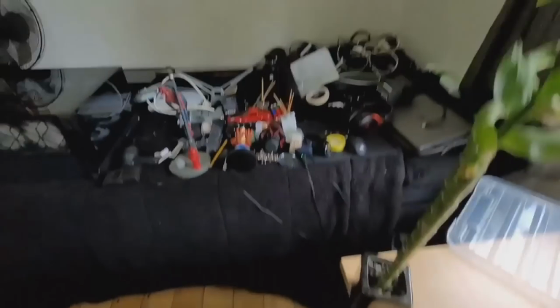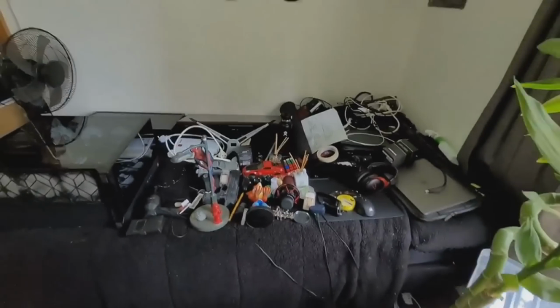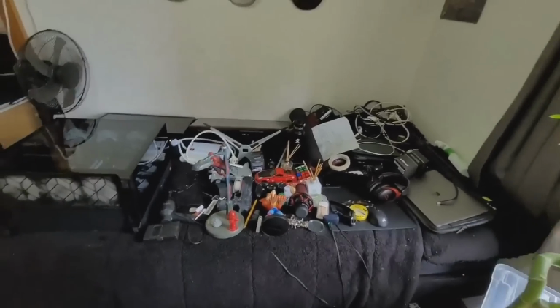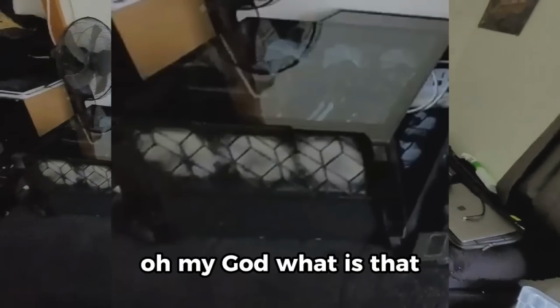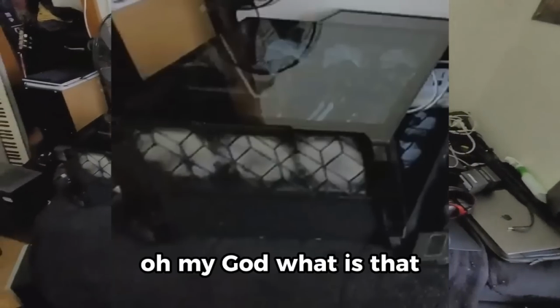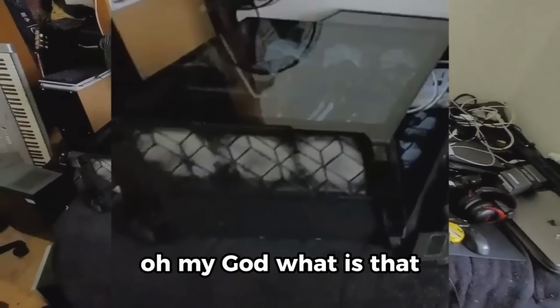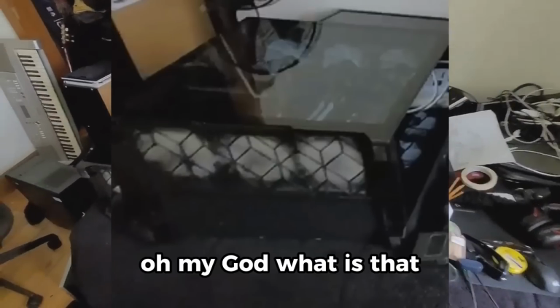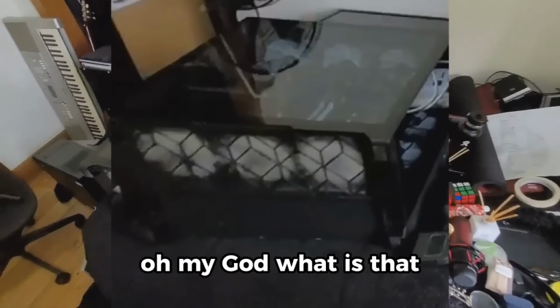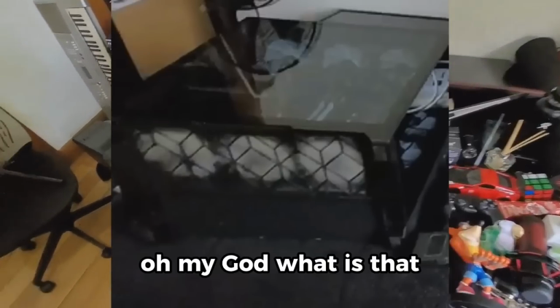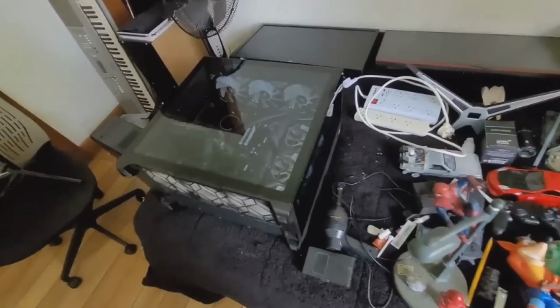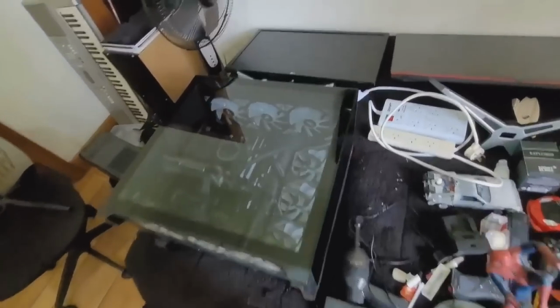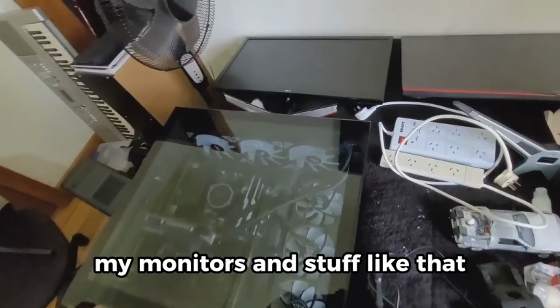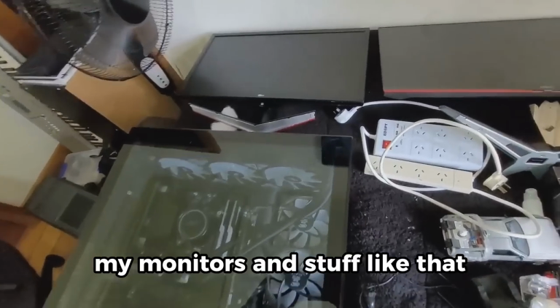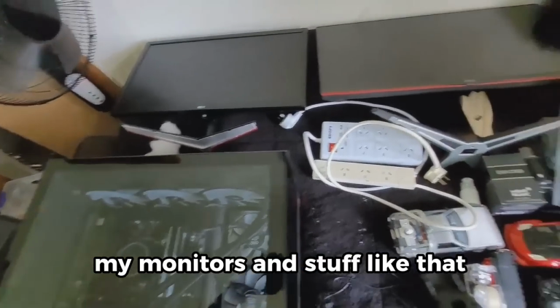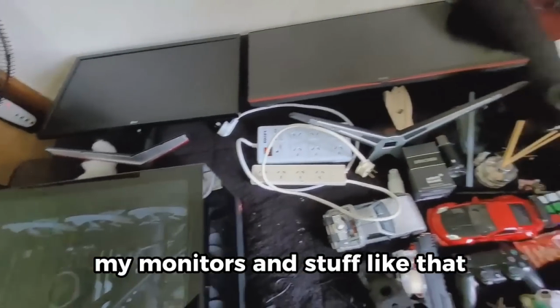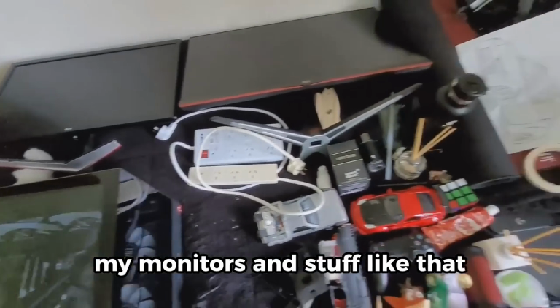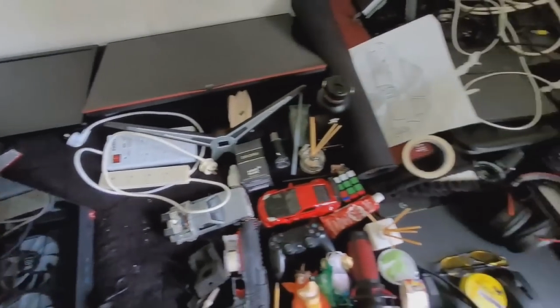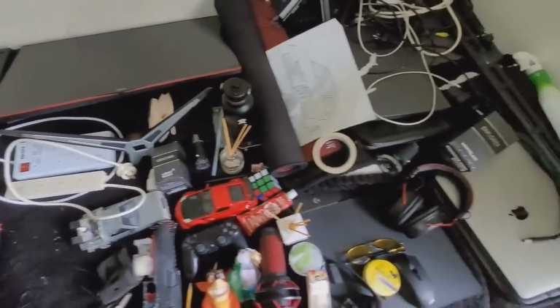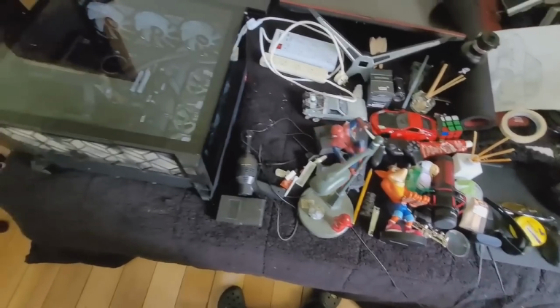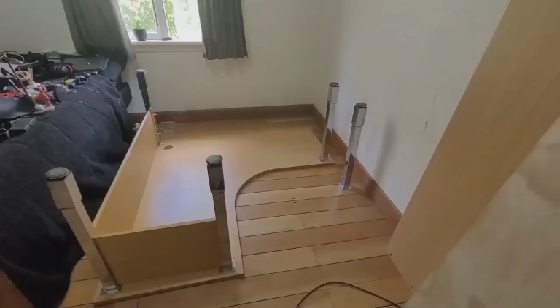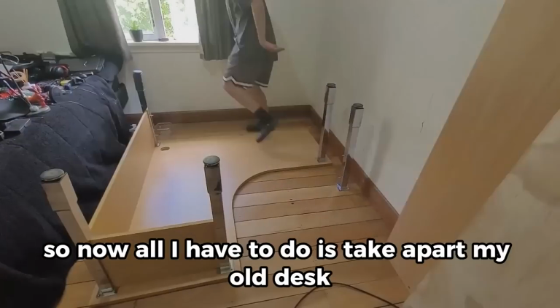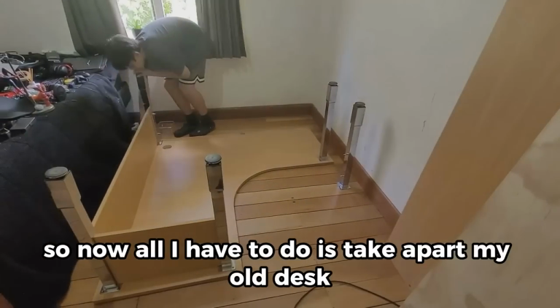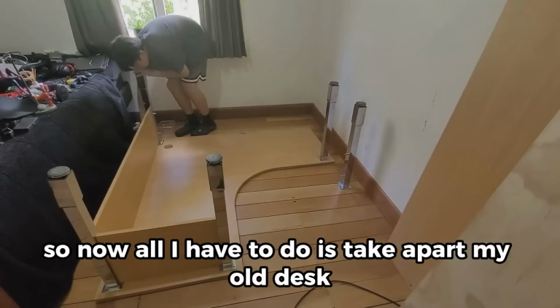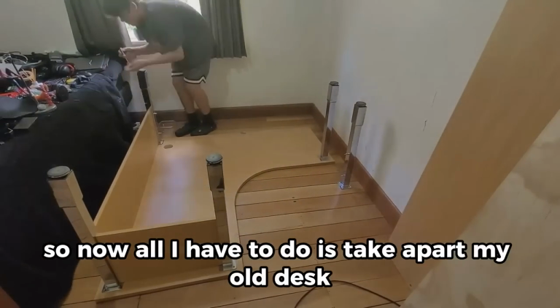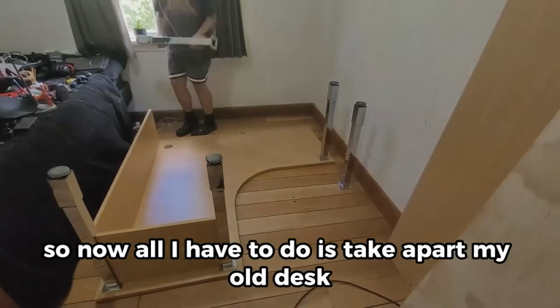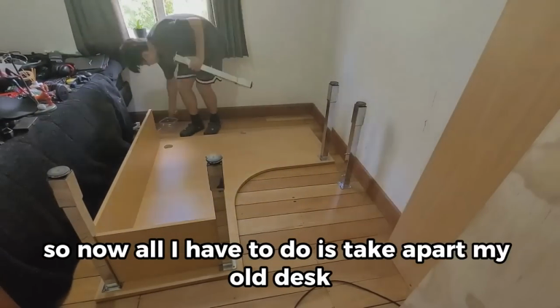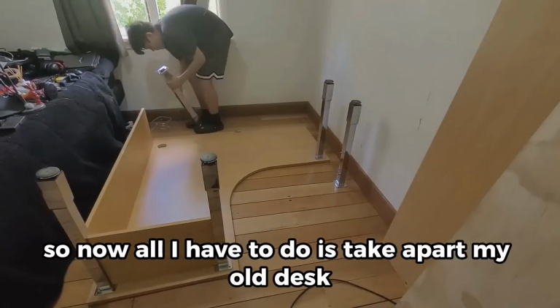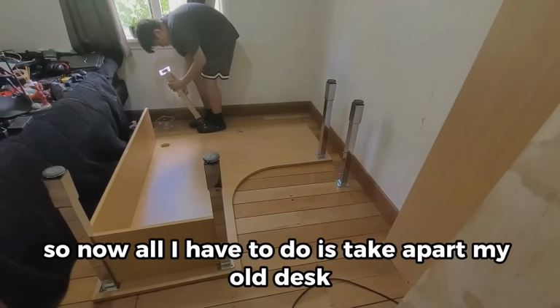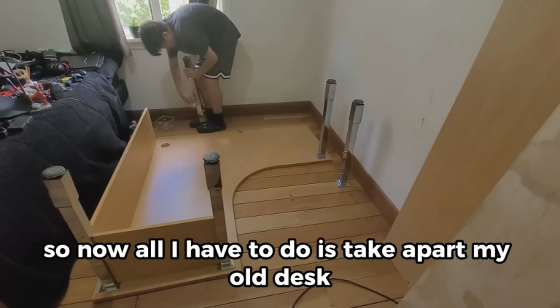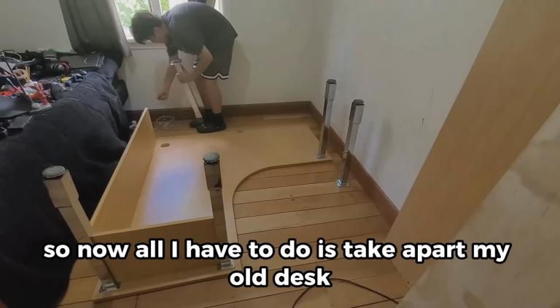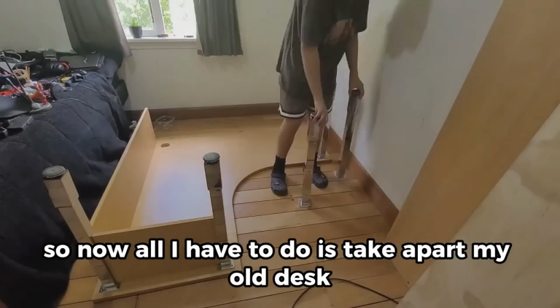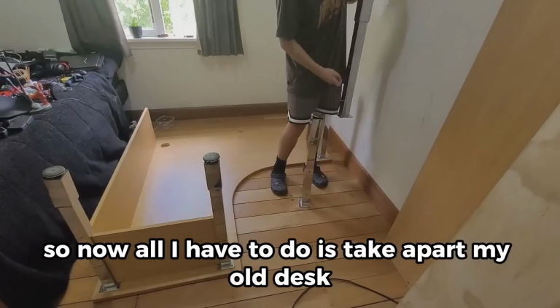I cleared off my desk — just my PC, my monitors, and stuff like that. Now all I have to do is take apart my old desk.